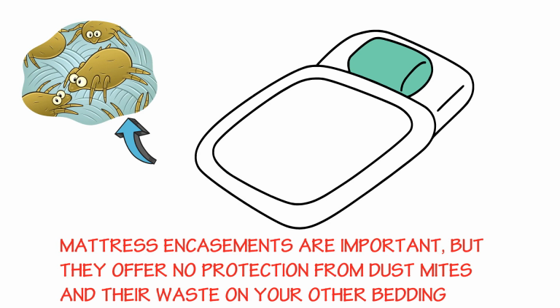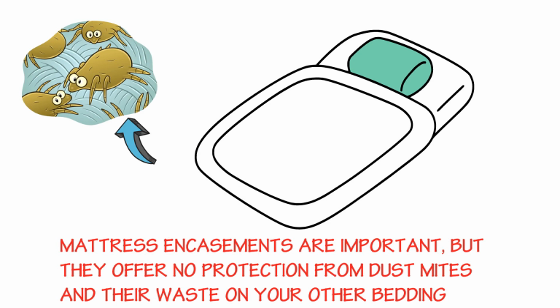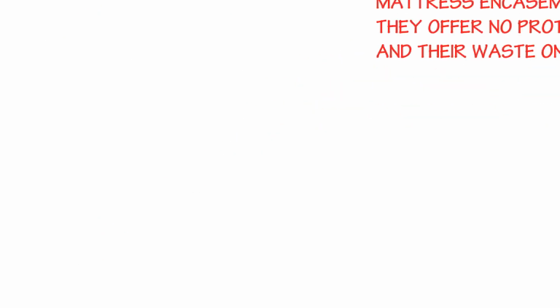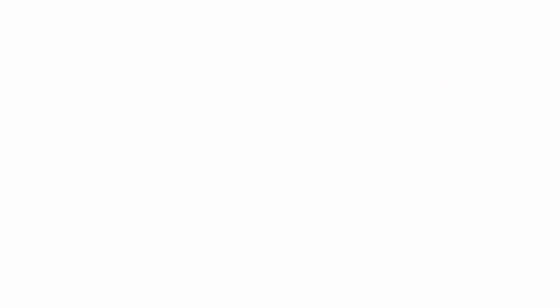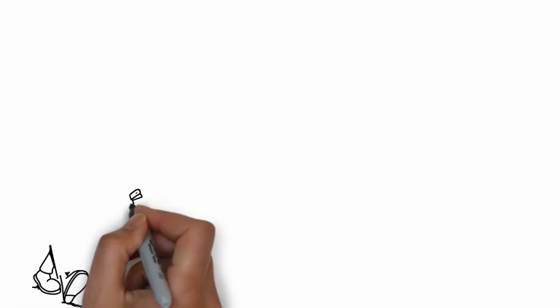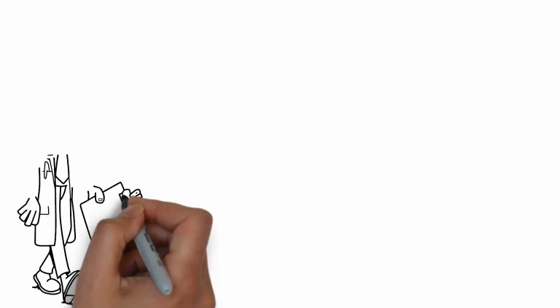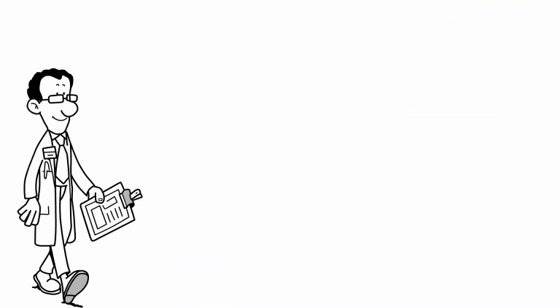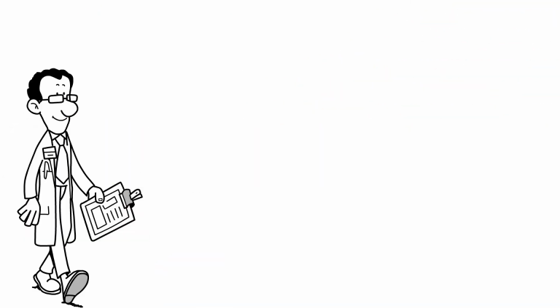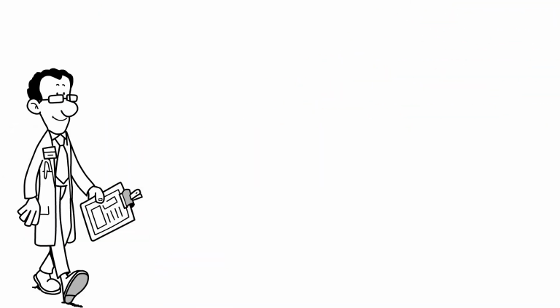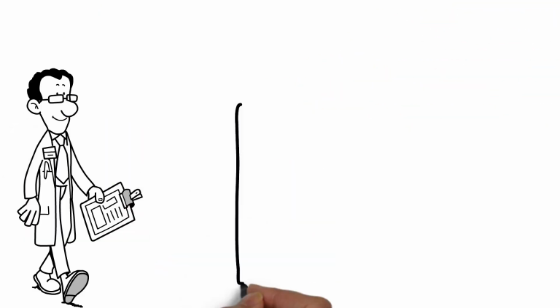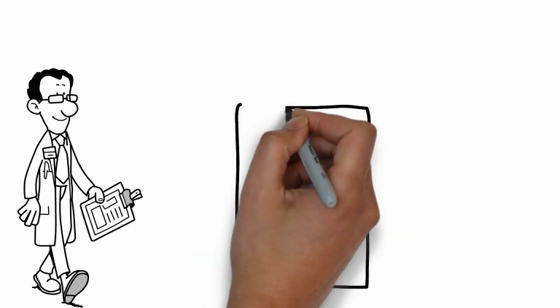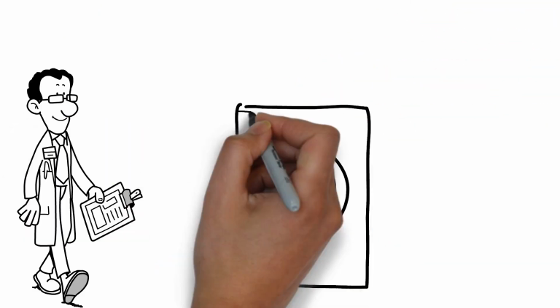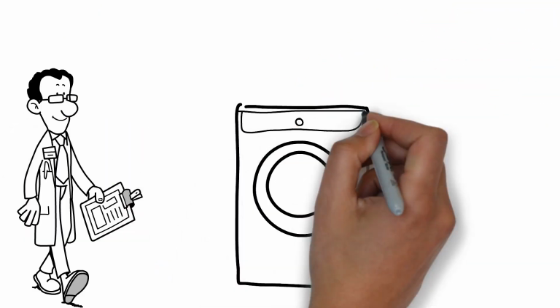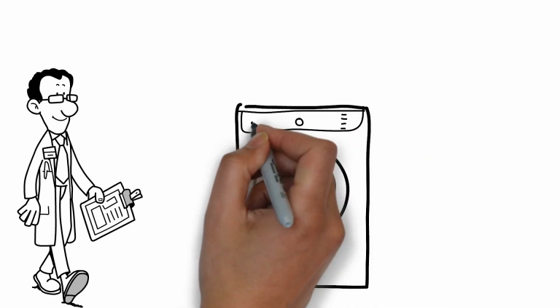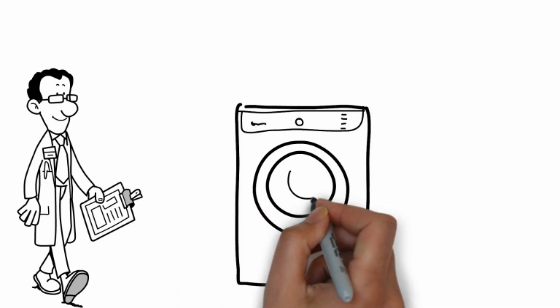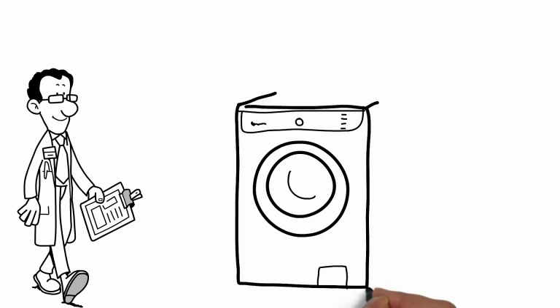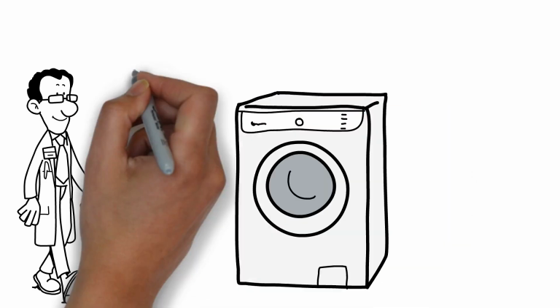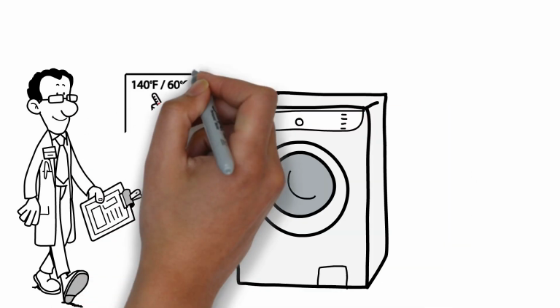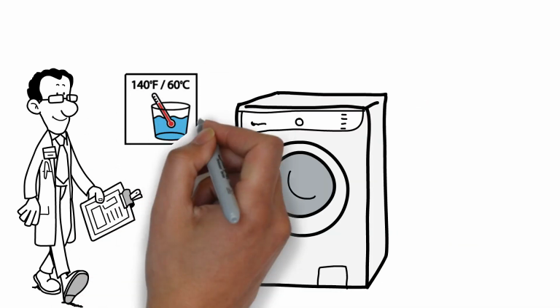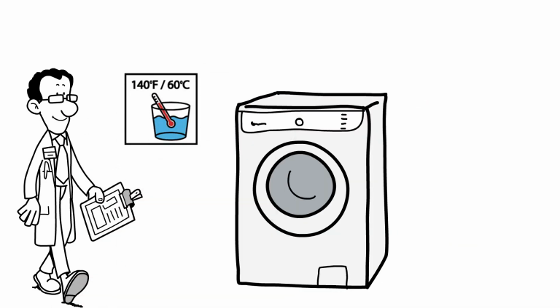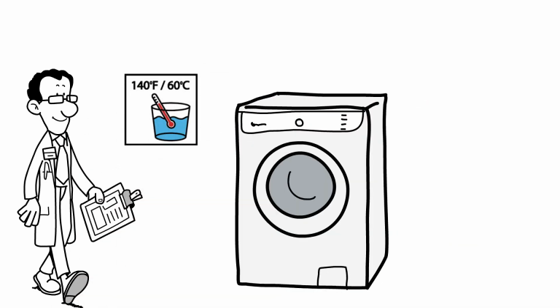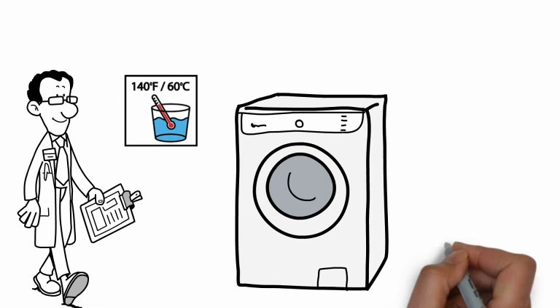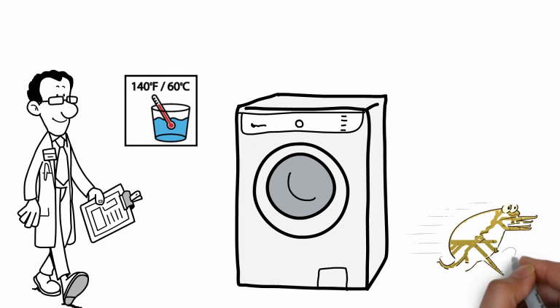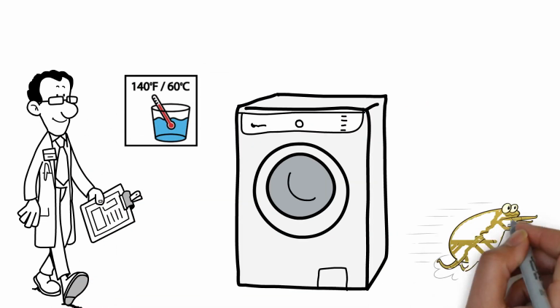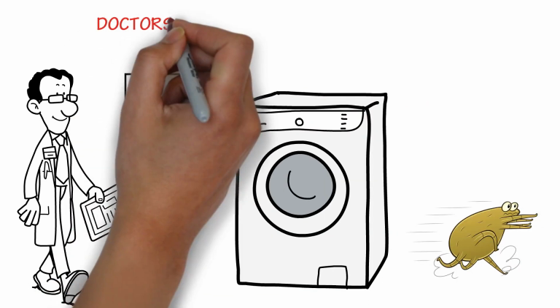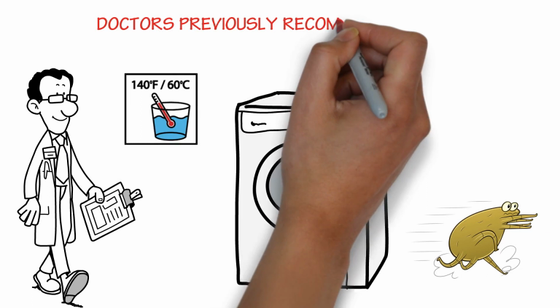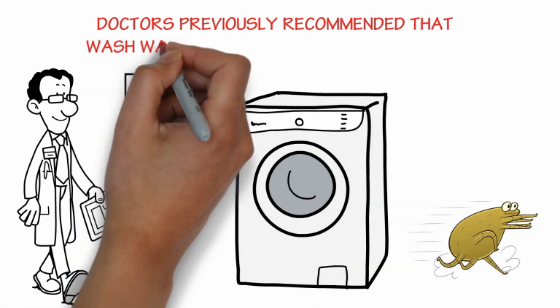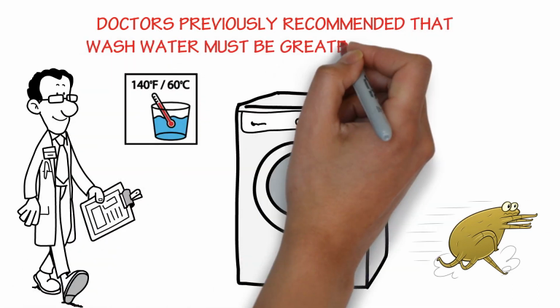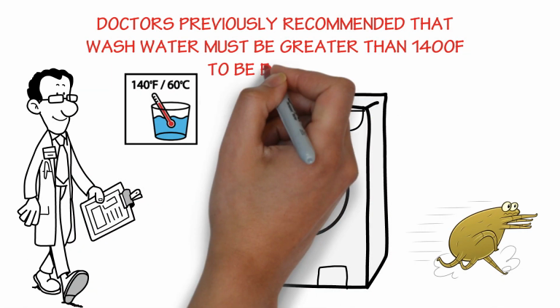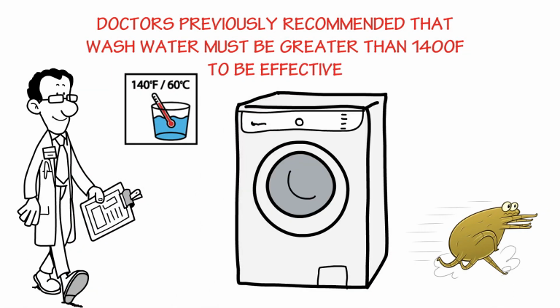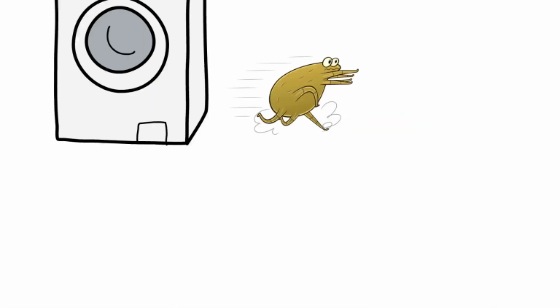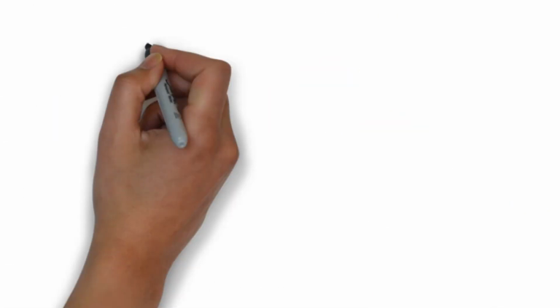Doctors previously recommended that wash water must be greater than 140 degrees Fahrenheit to be effective. Aside from the scalding and safety concerns, laundering in such a high temperature is damaging to fabrics and causes color fading.